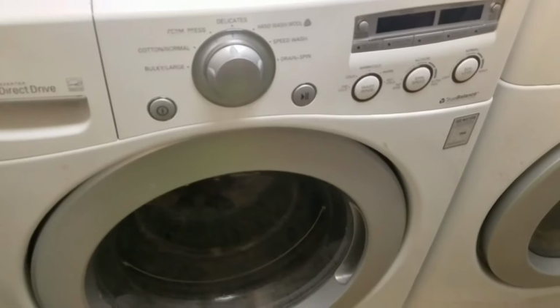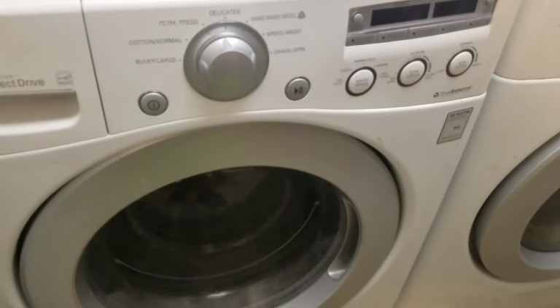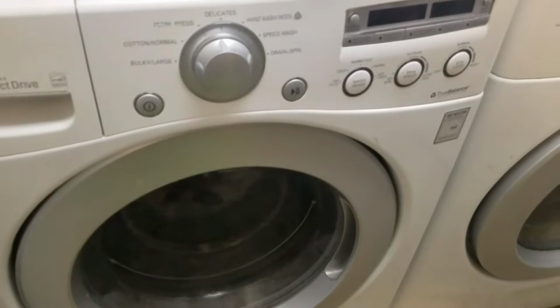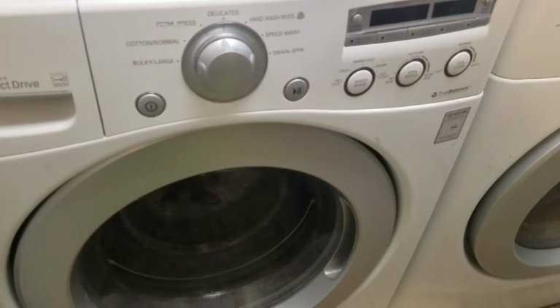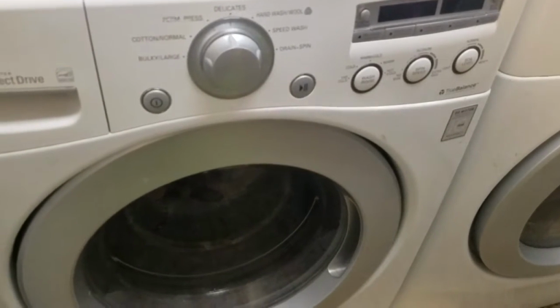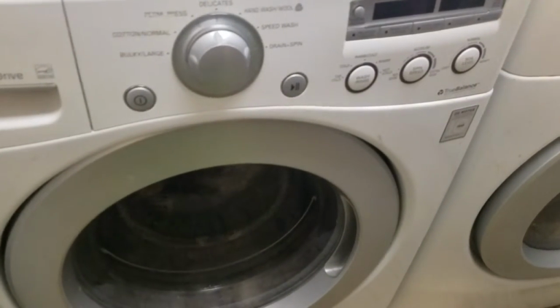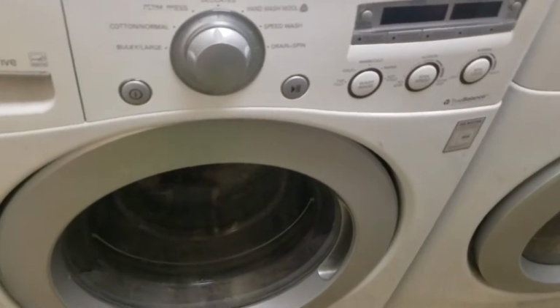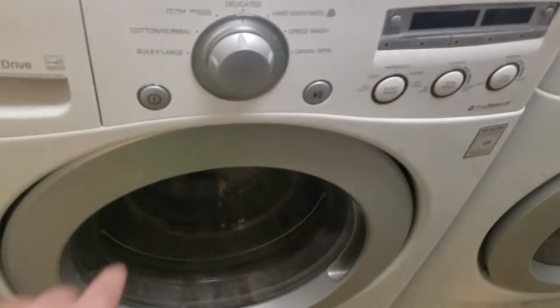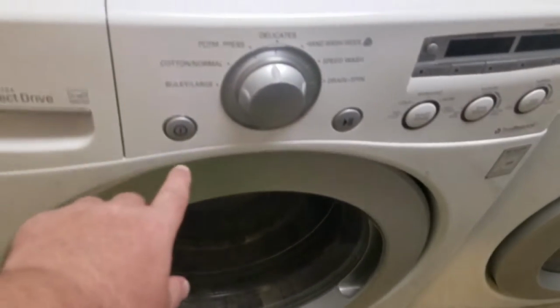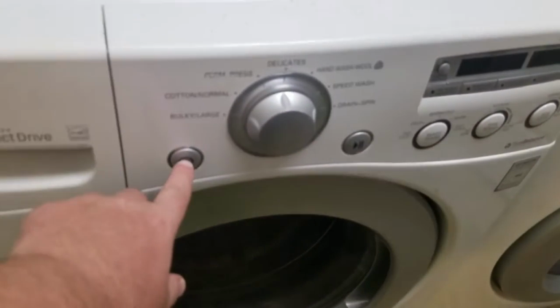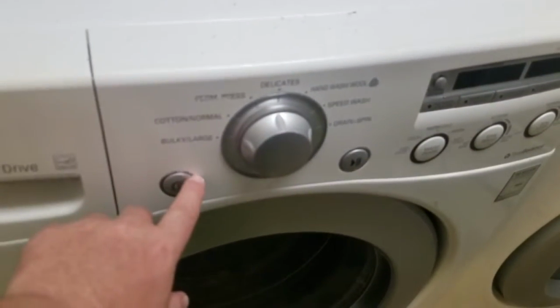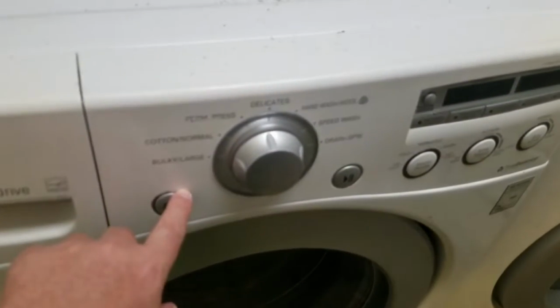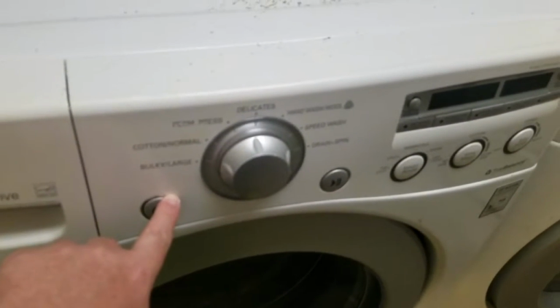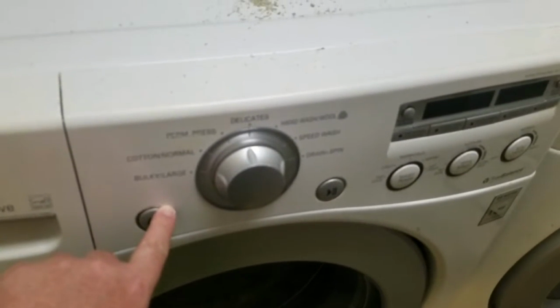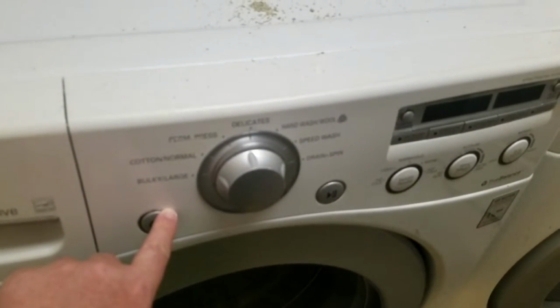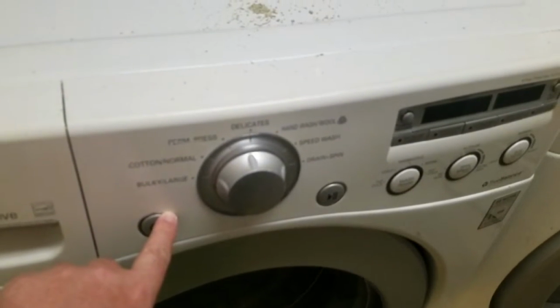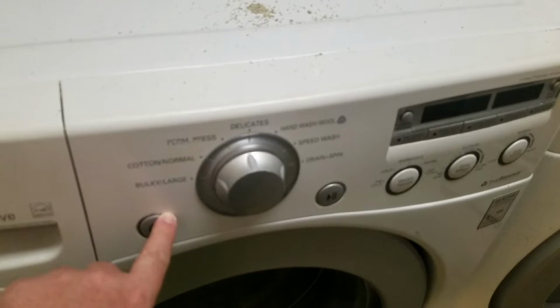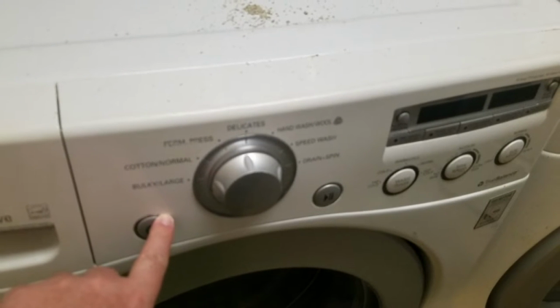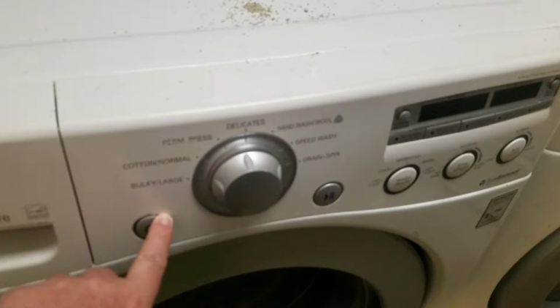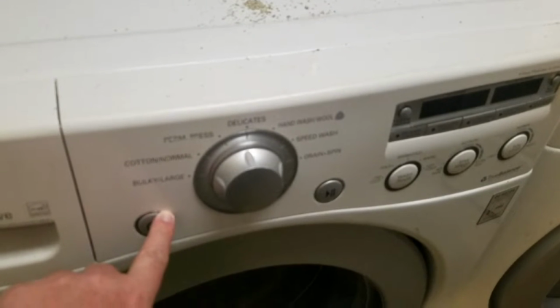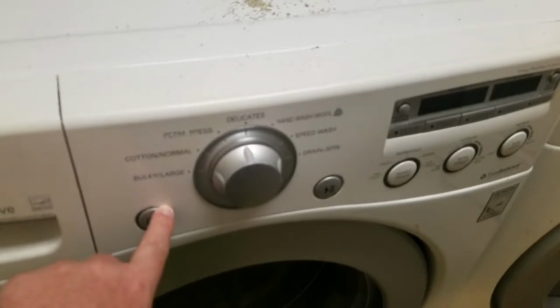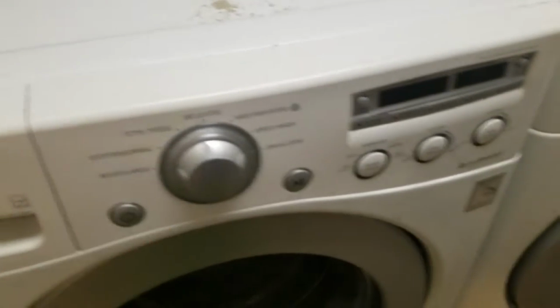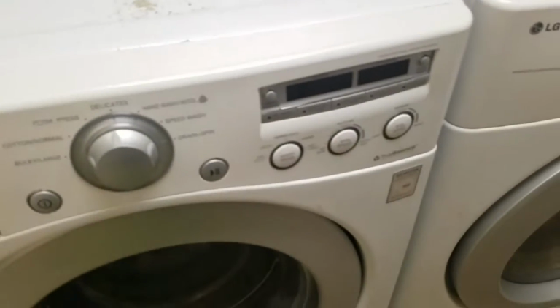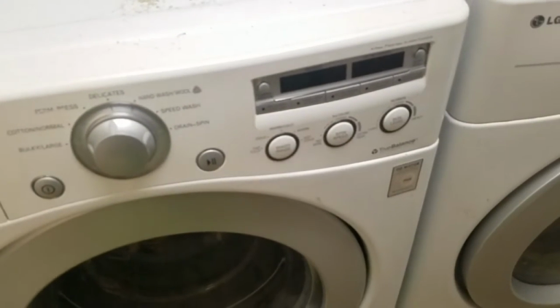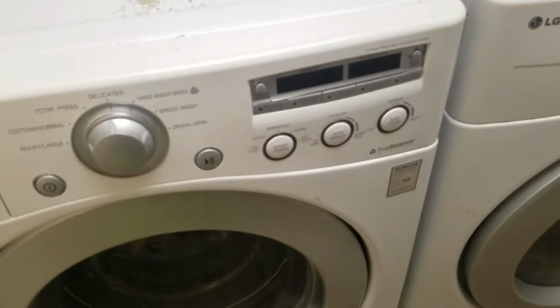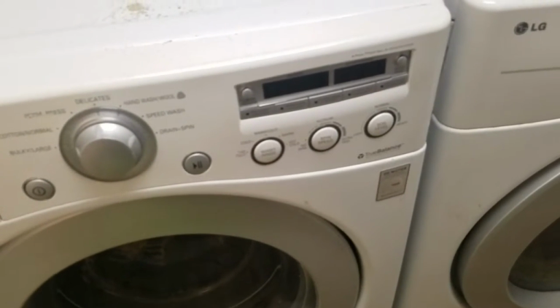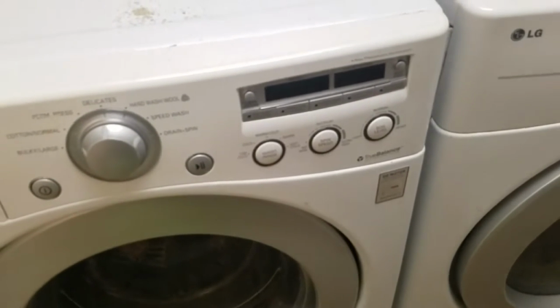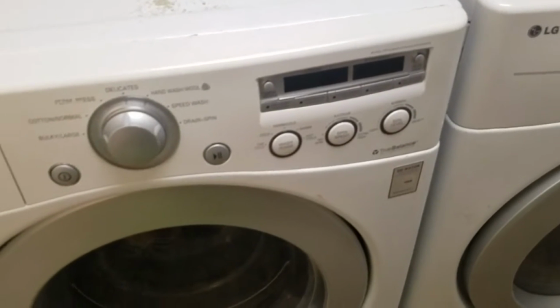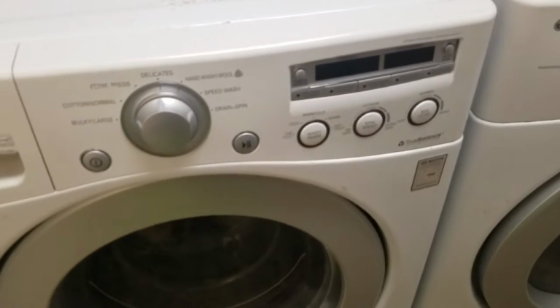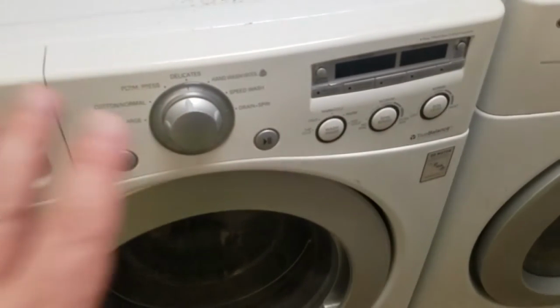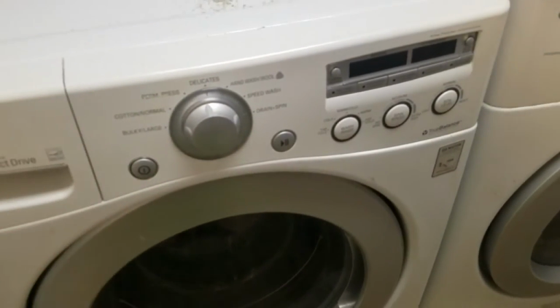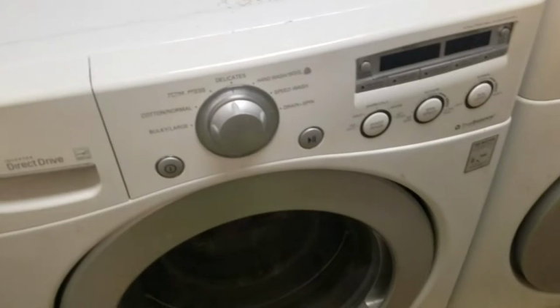After you try that, hold down the power button for a good ten seconds and just keep holding it down. Release and see if that works. That actually does a soft reset.